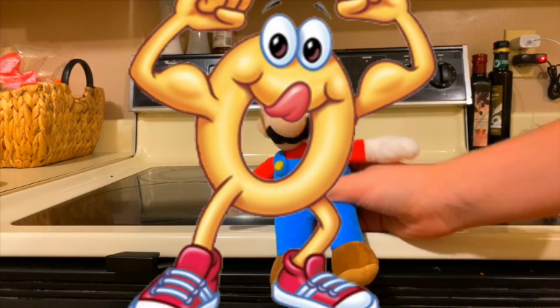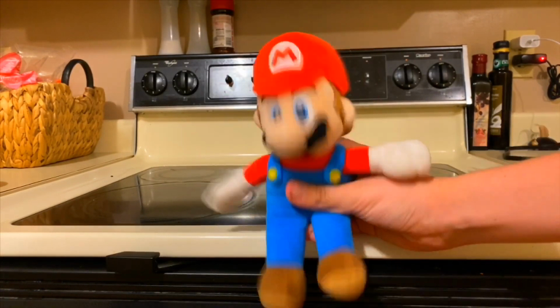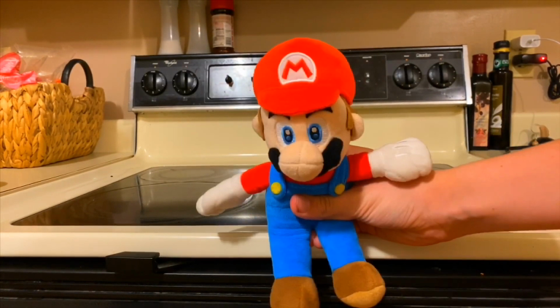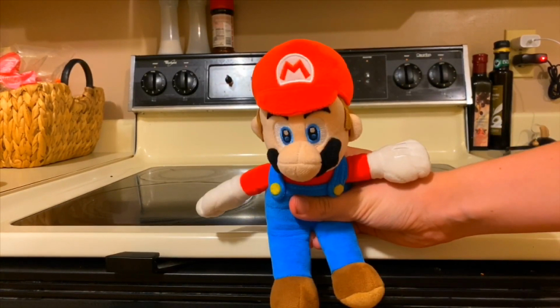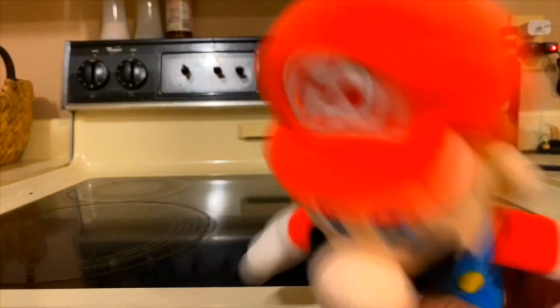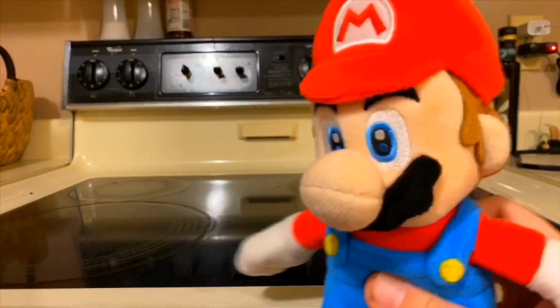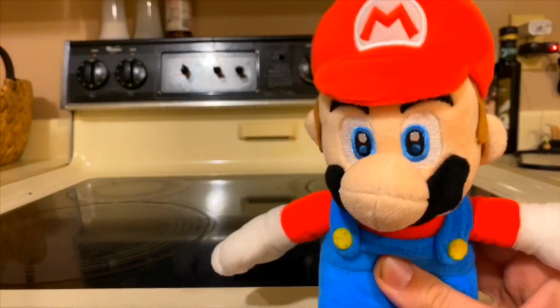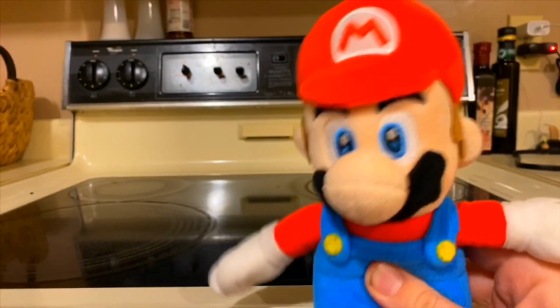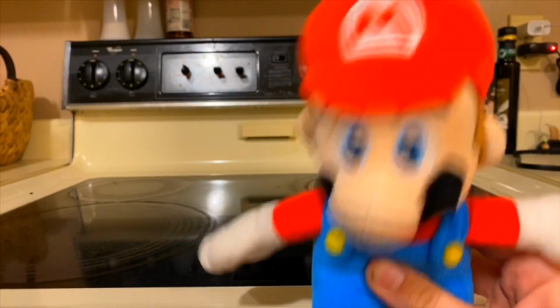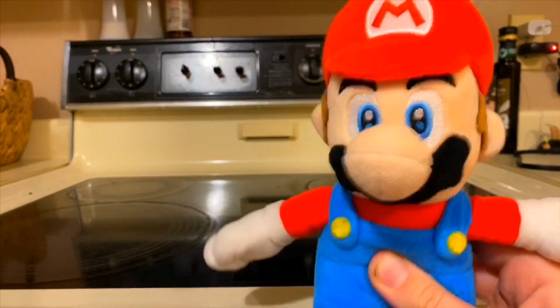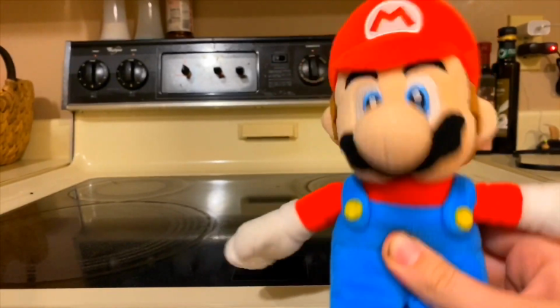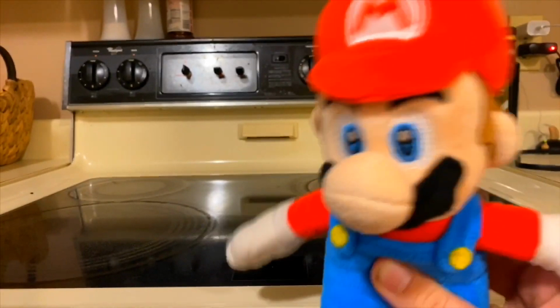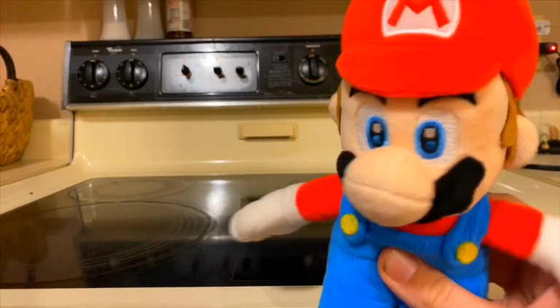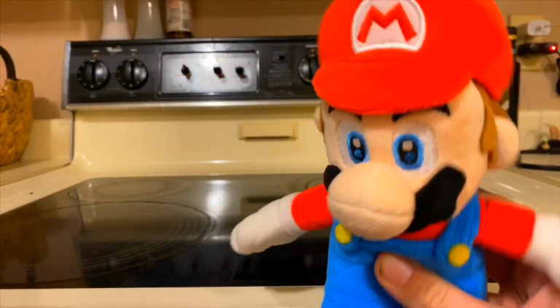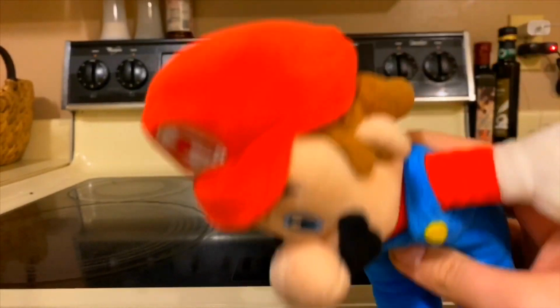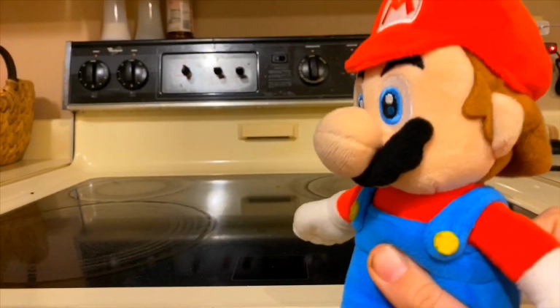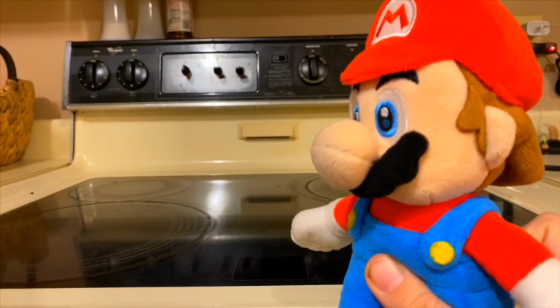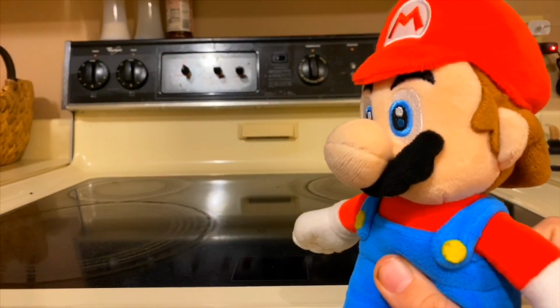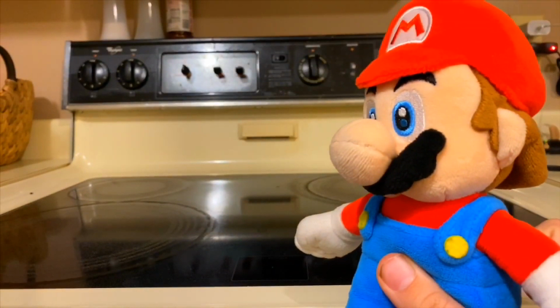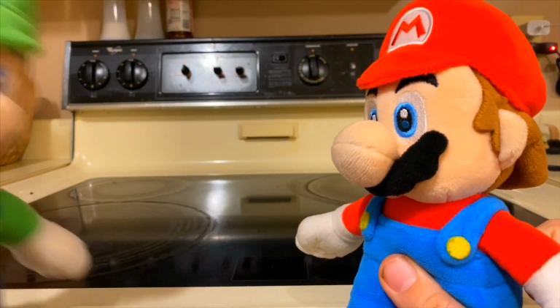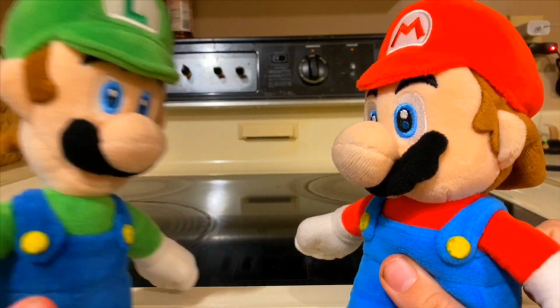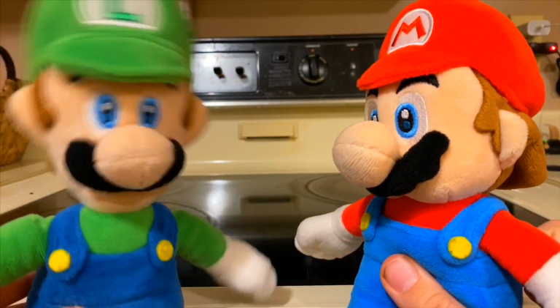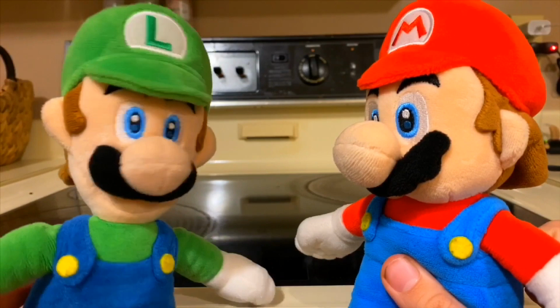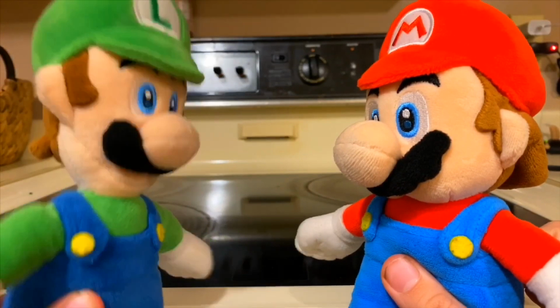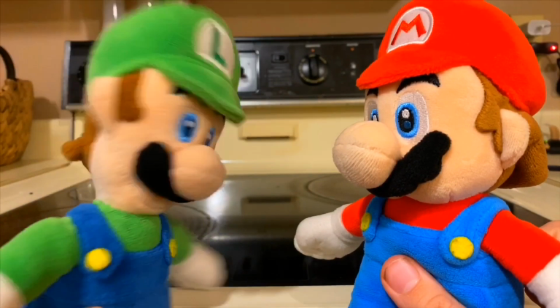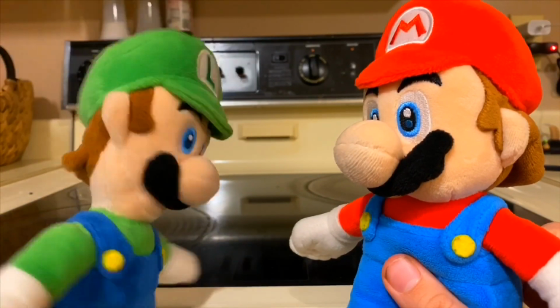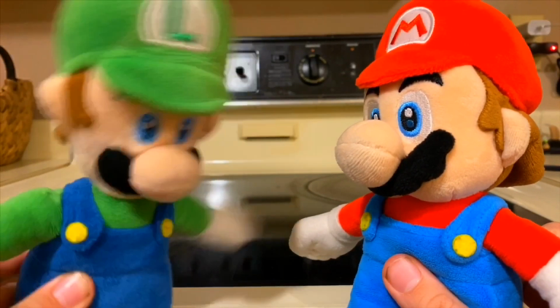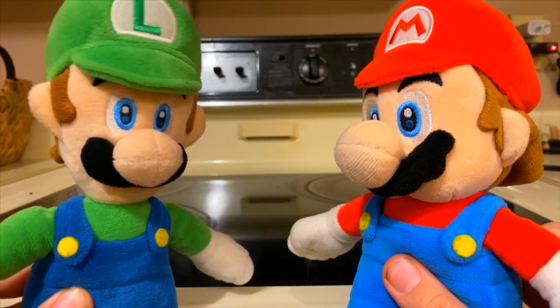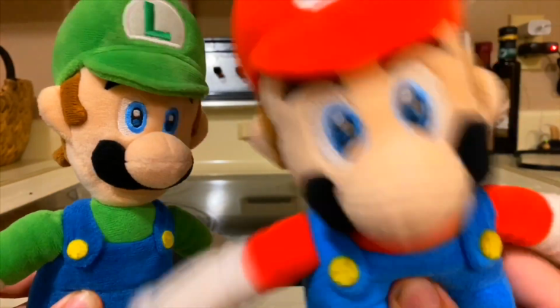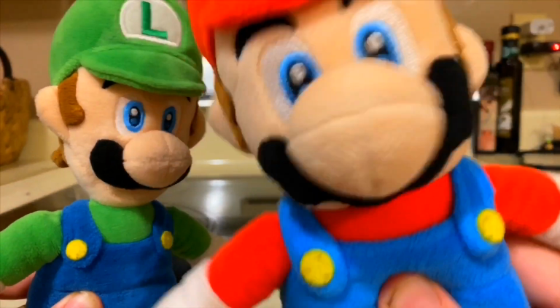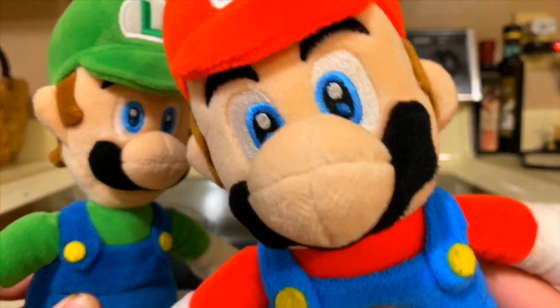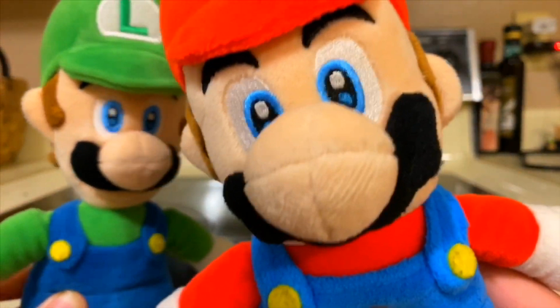Let's get started. But of course we can't get this party started without my lovely assistant, Luigi. And even though I agreed to this, I'm not even getting paid. Let's cook the meal!